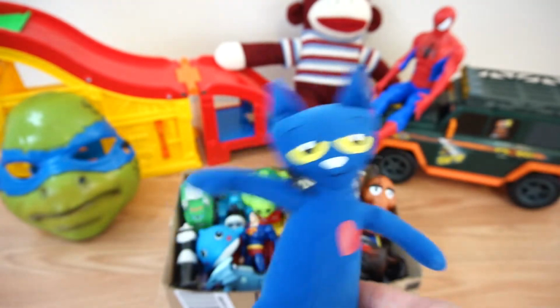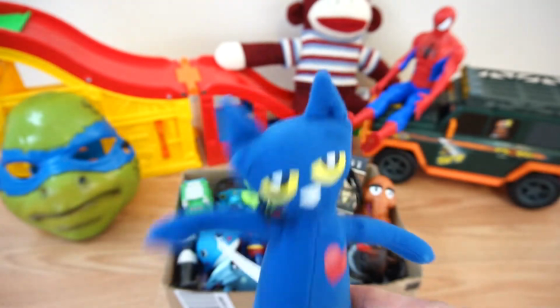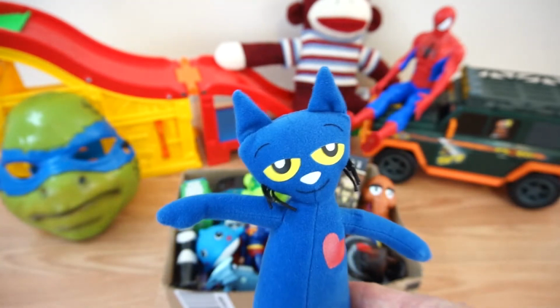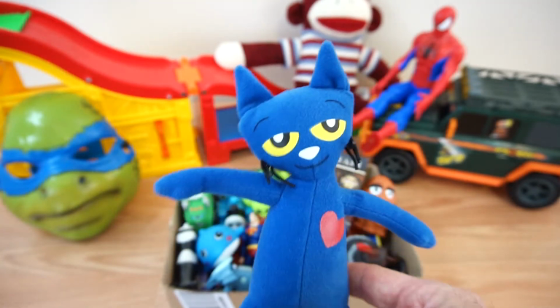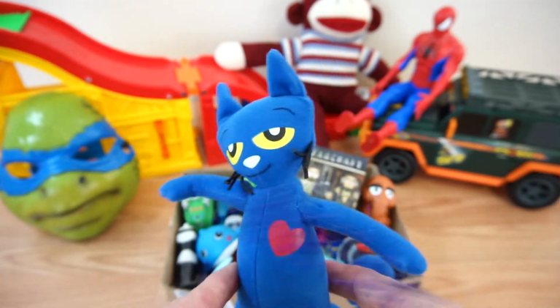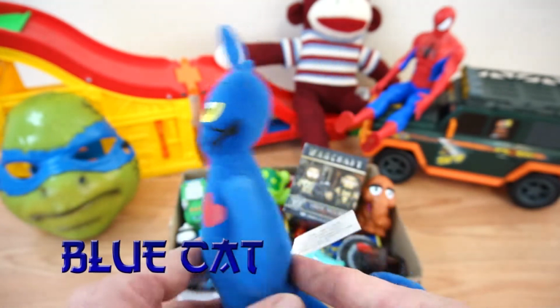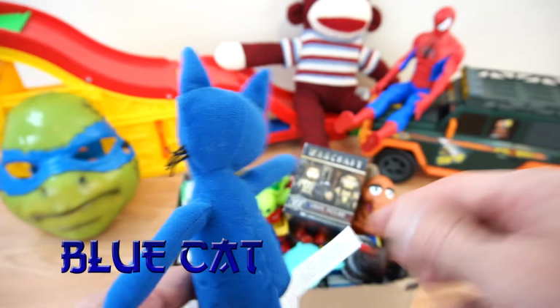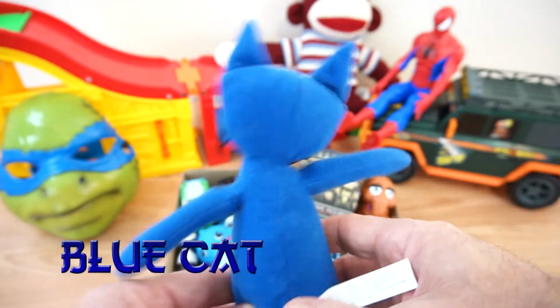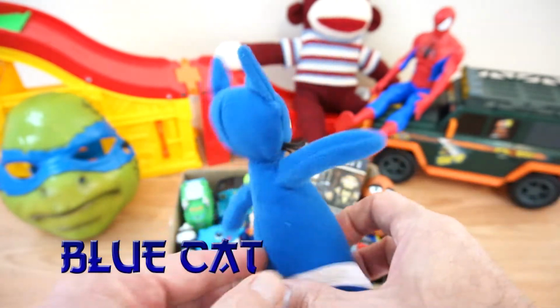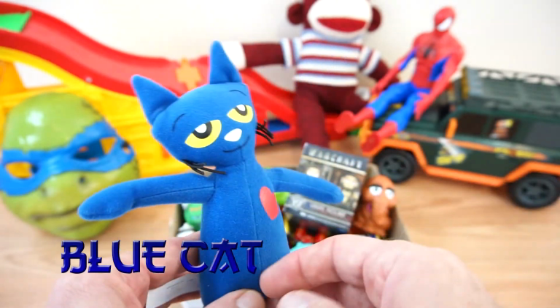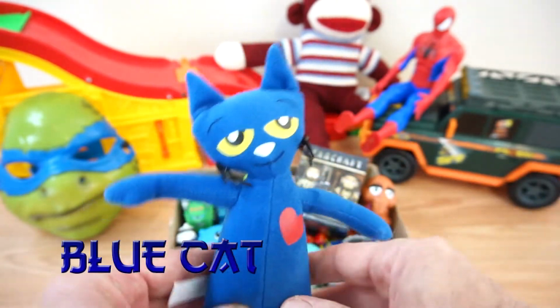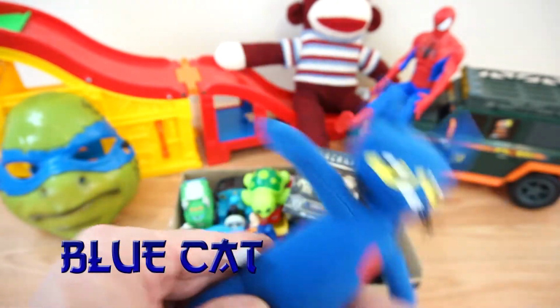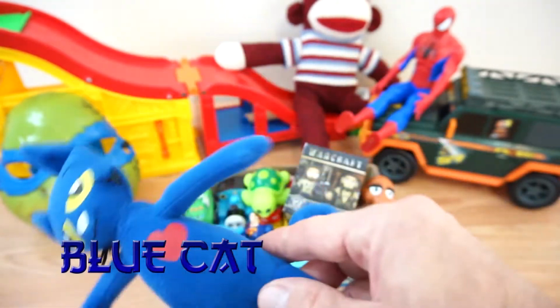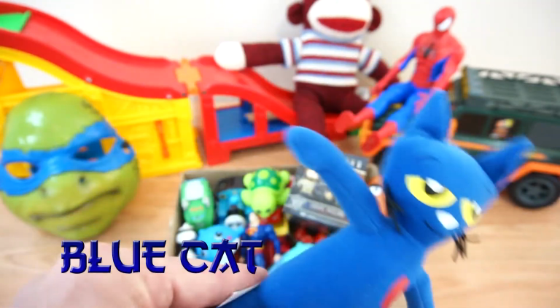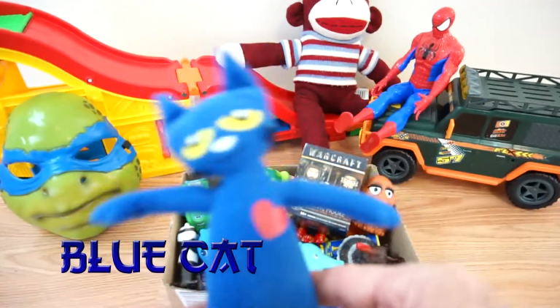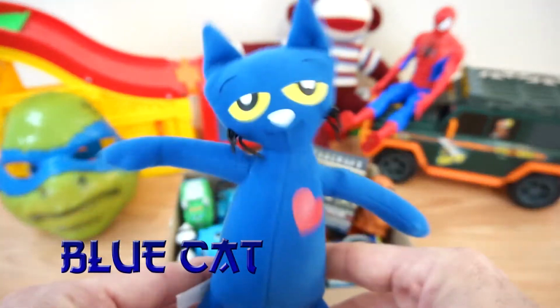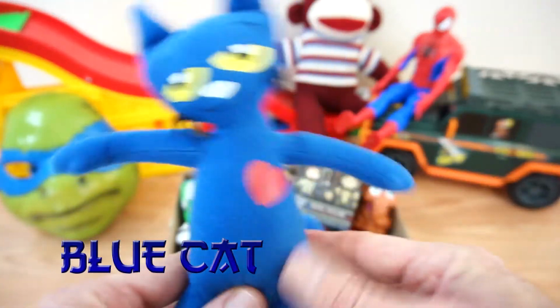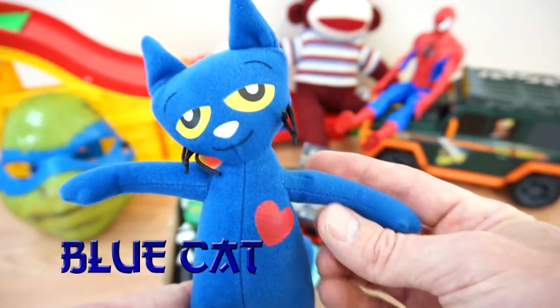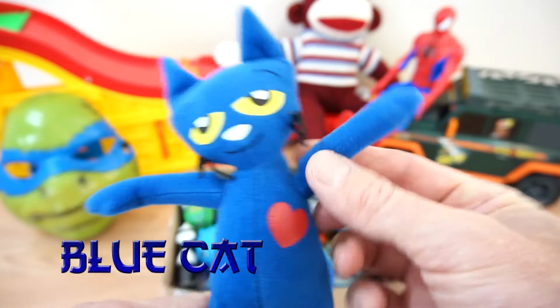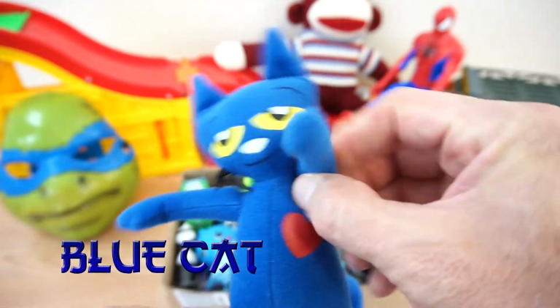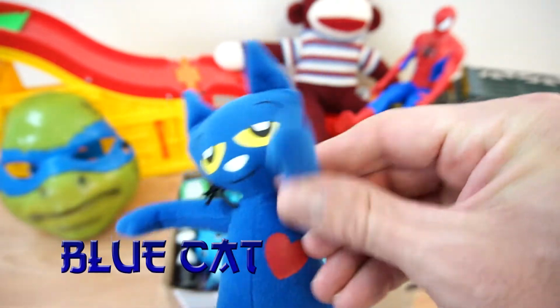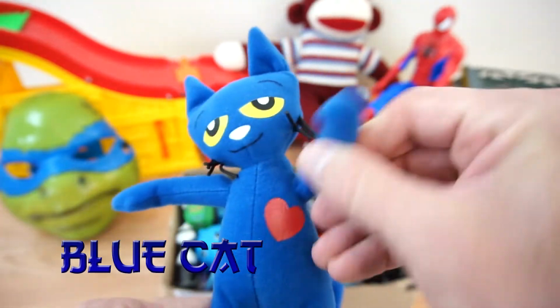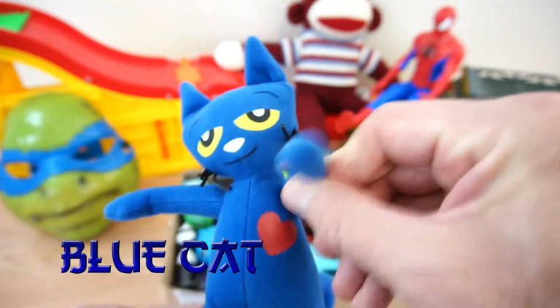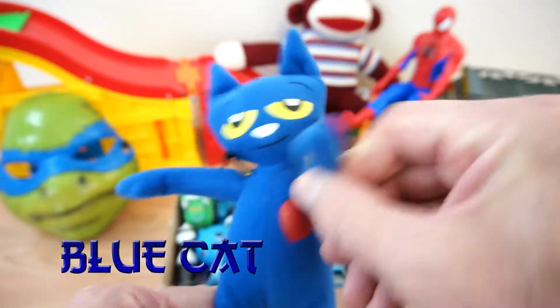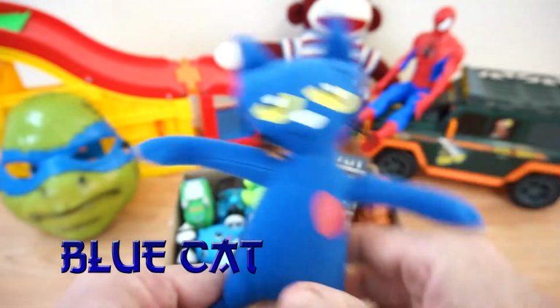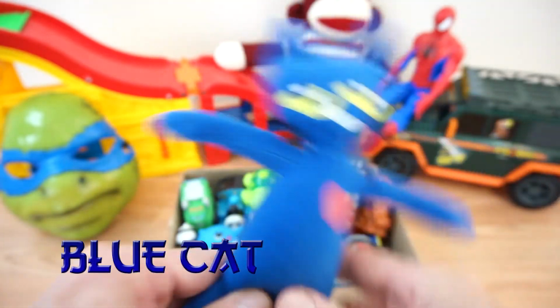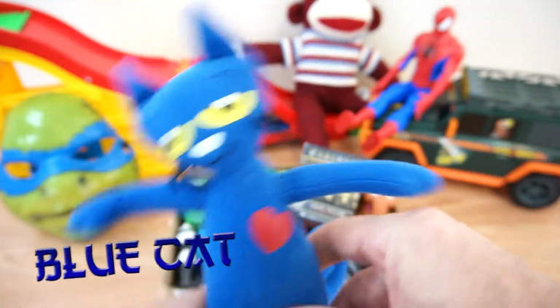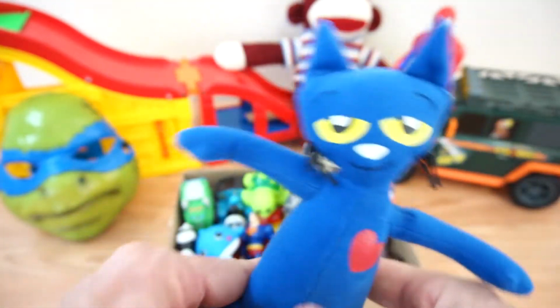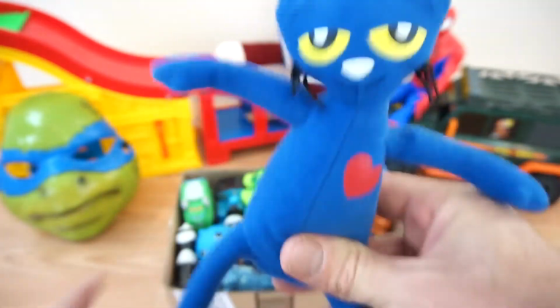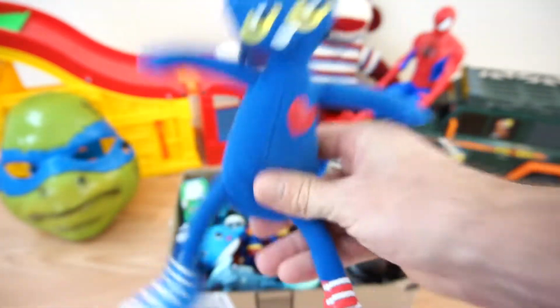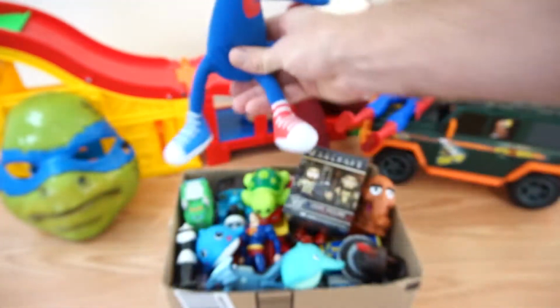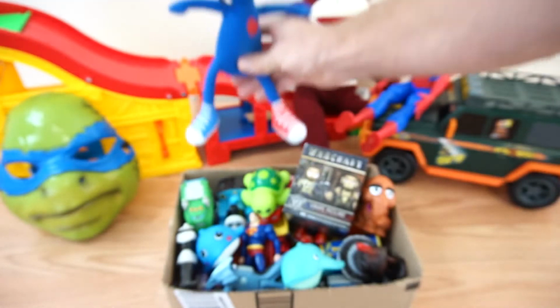First up, we have a blue cat! Meow! He says hello! Bye-bye! Meow!